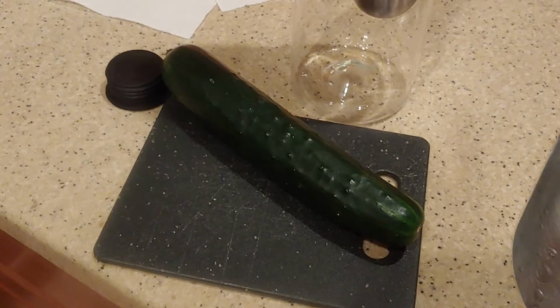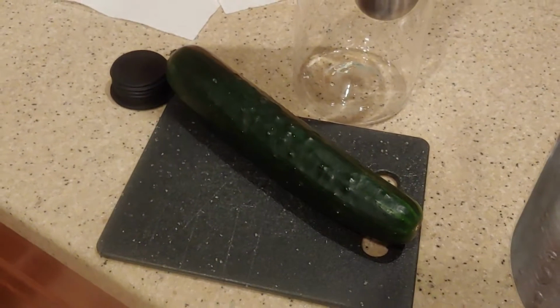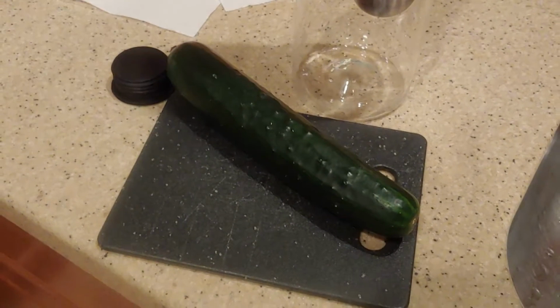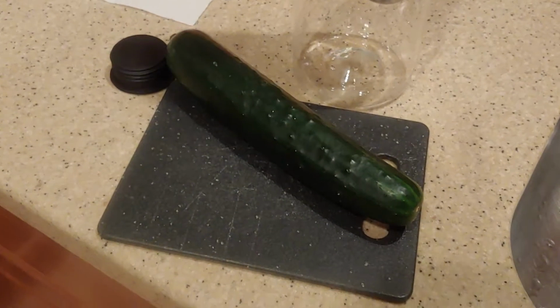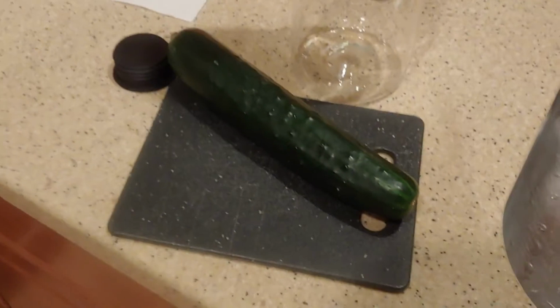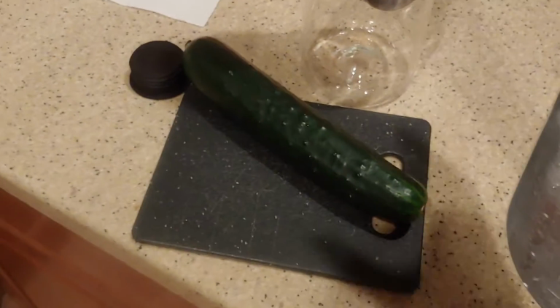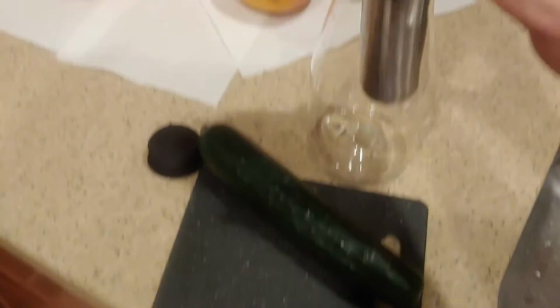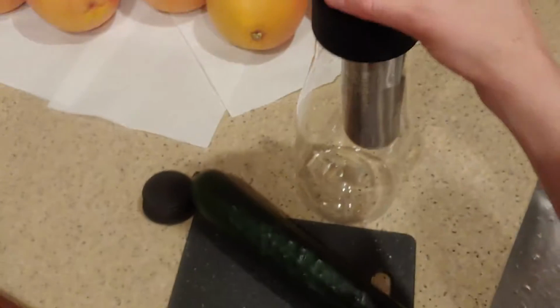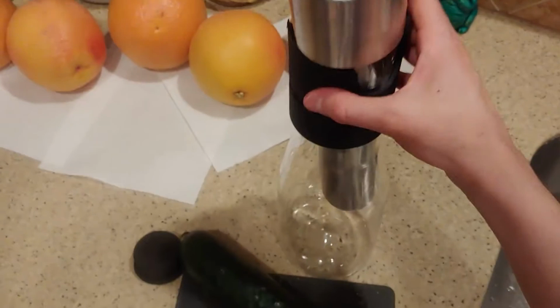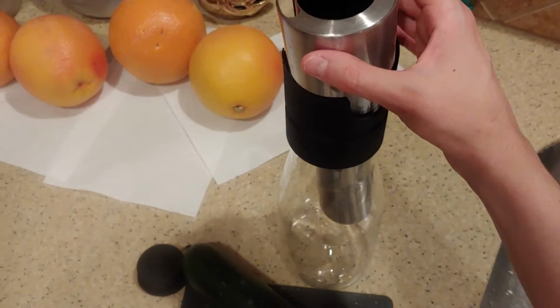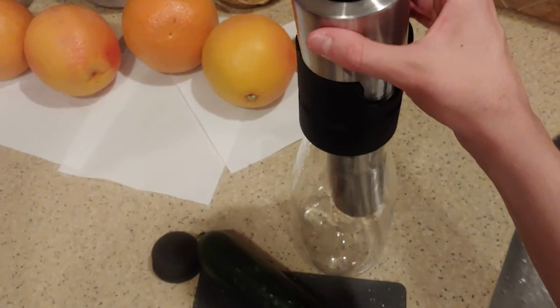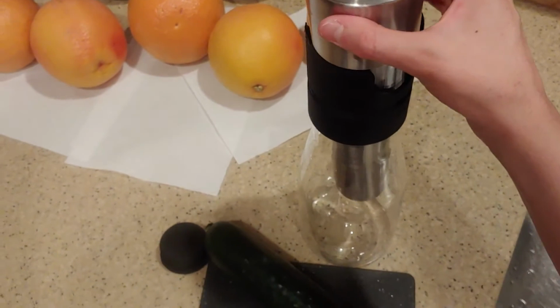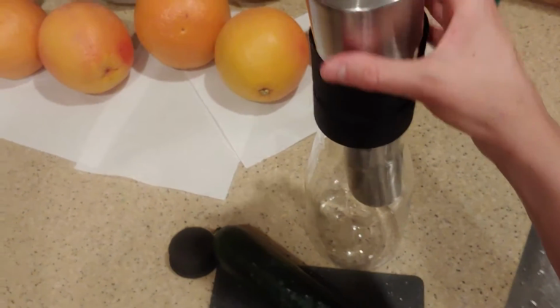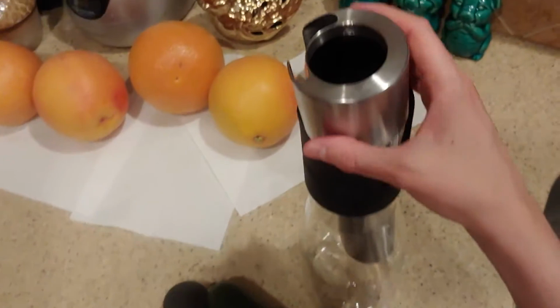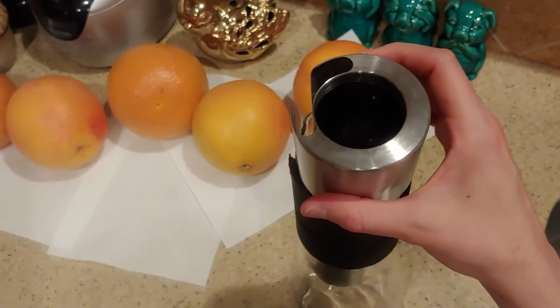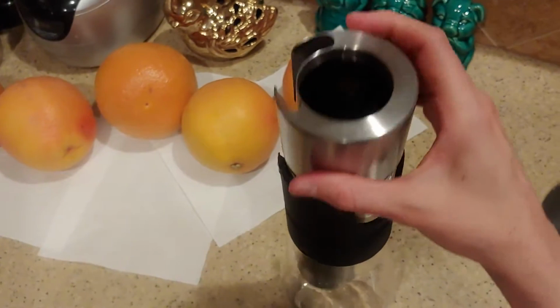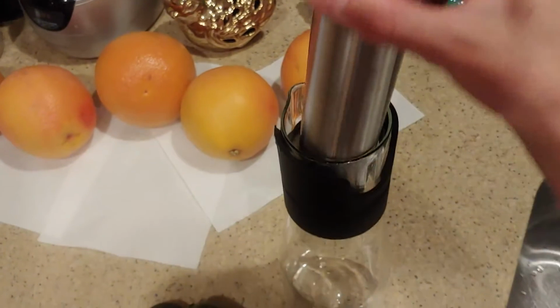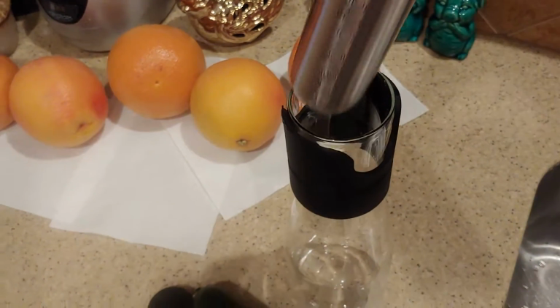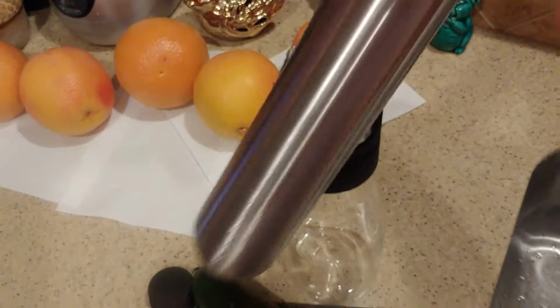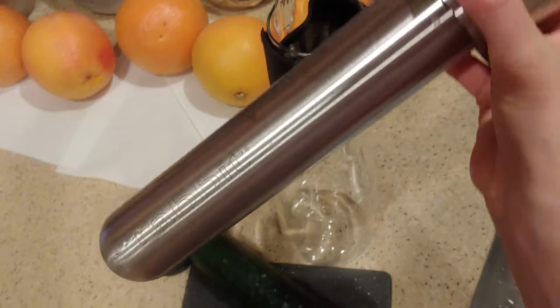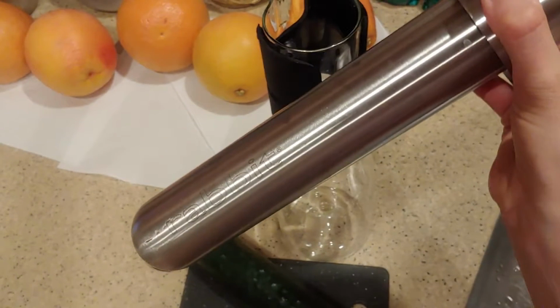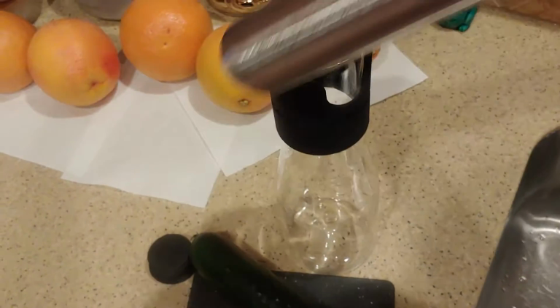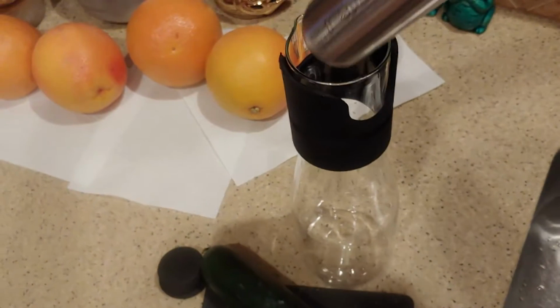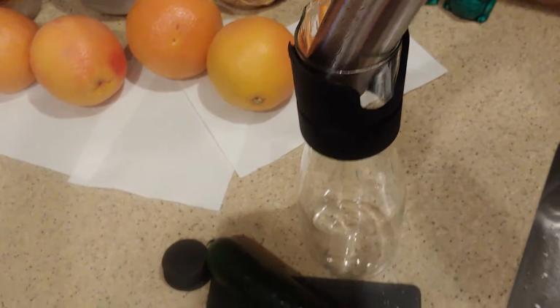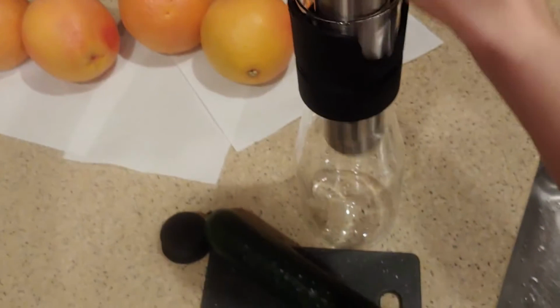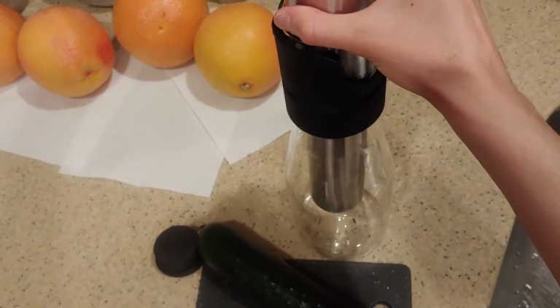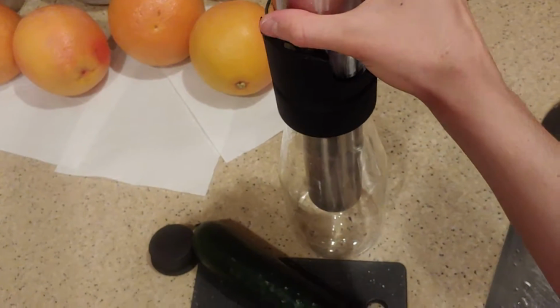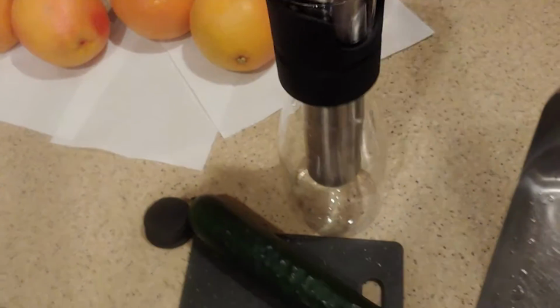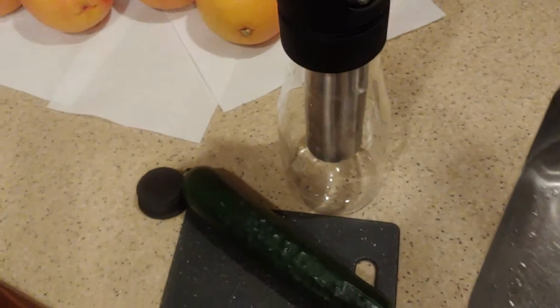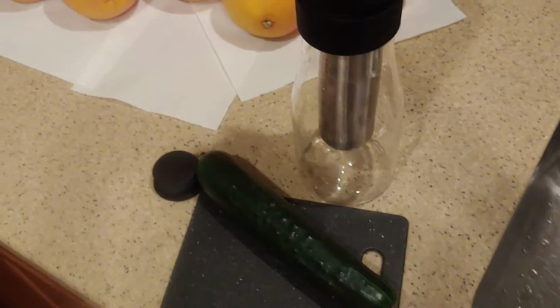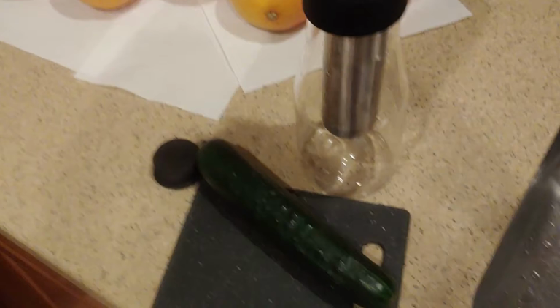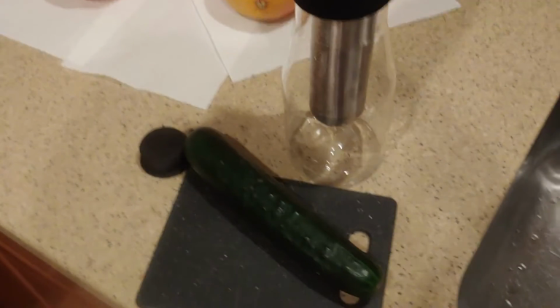Hey everyone, I'm going to make some cucumber water today. This is the pitcher I'm going to be using. You put some ice down this stainless steel tube here, and then it's supposed to keep it cold even if you have it outside the fridge.